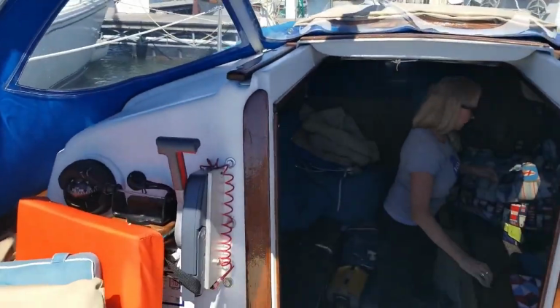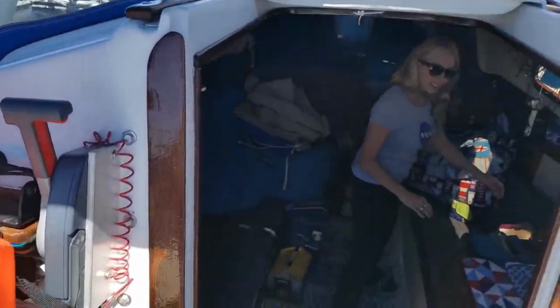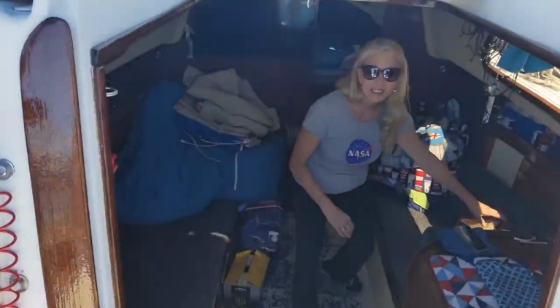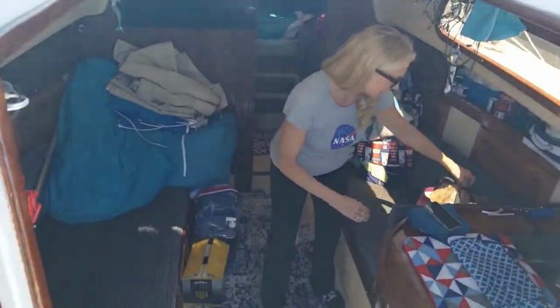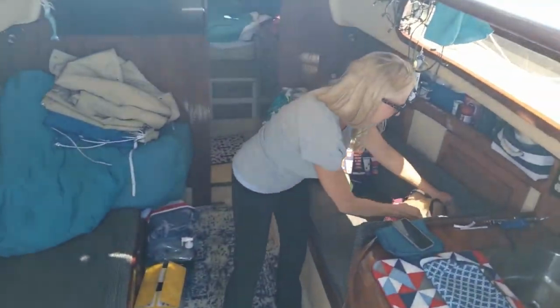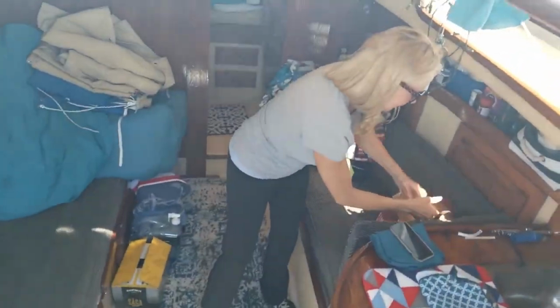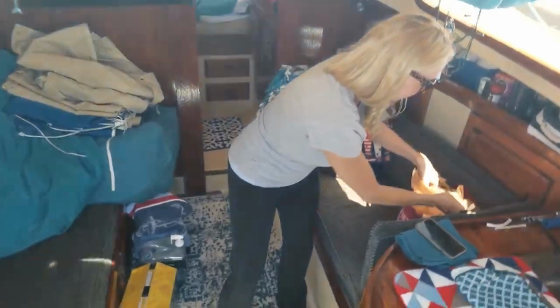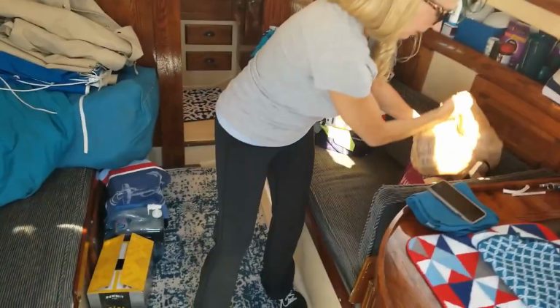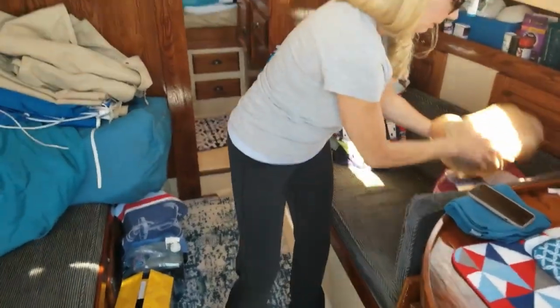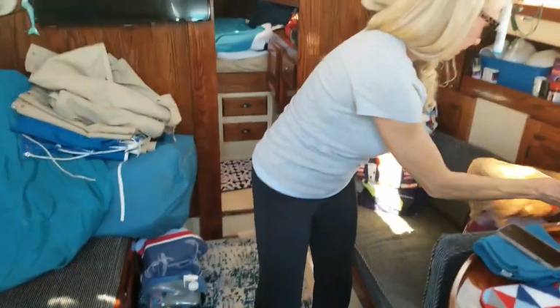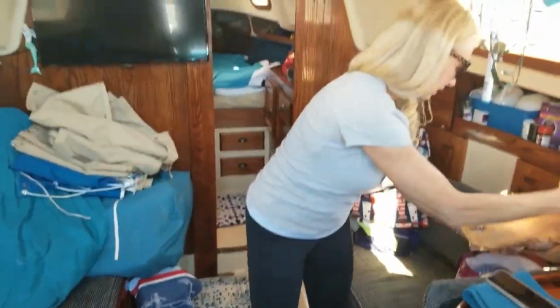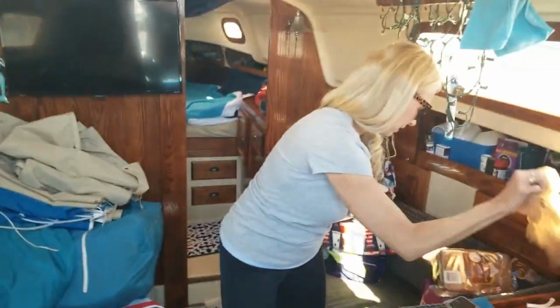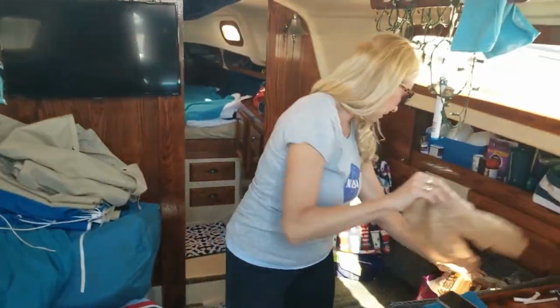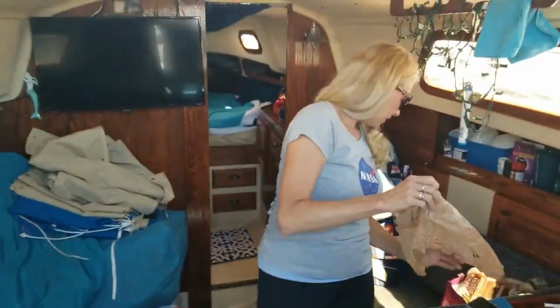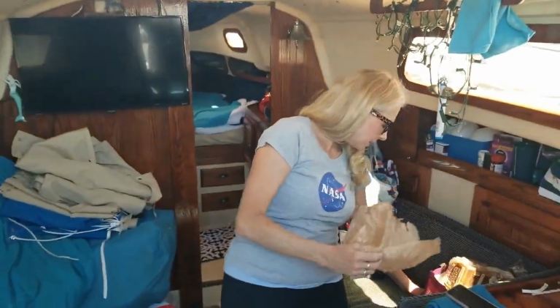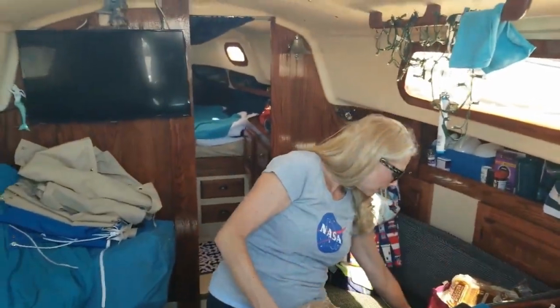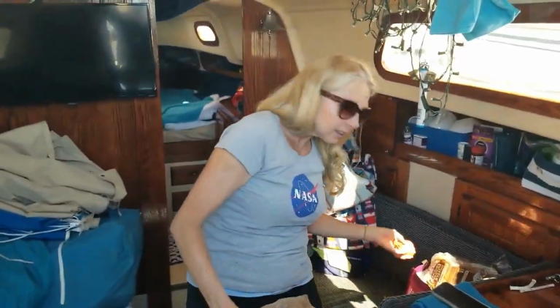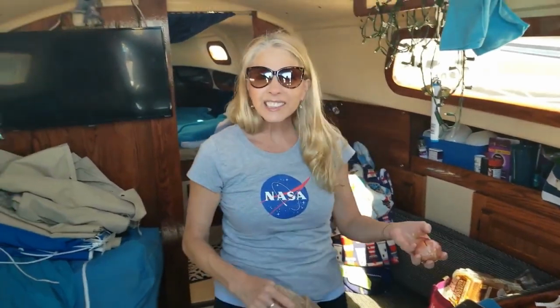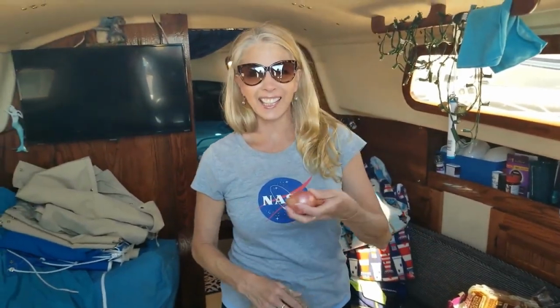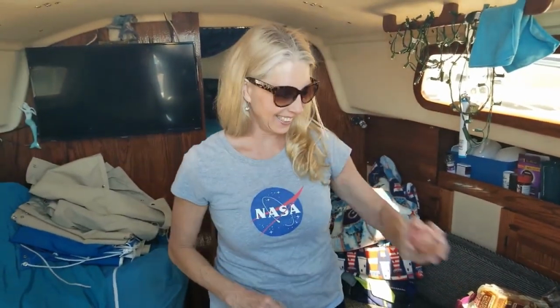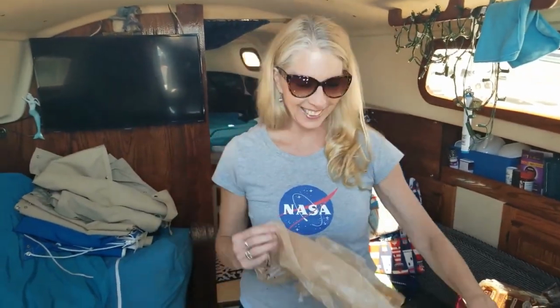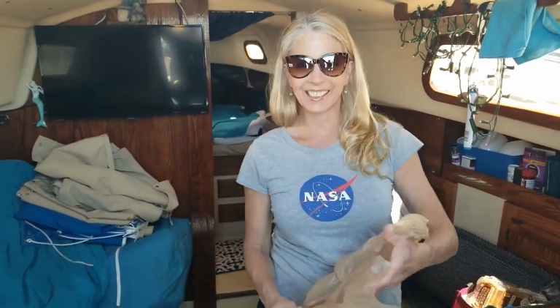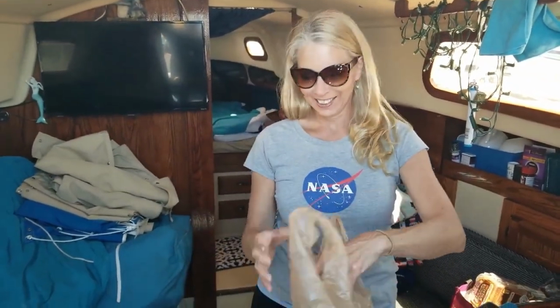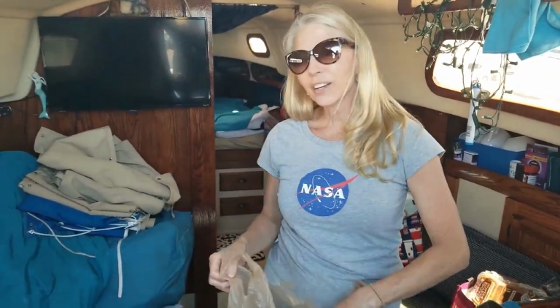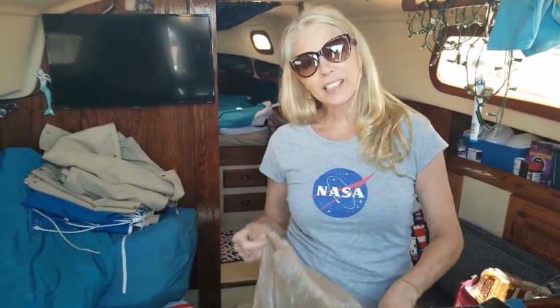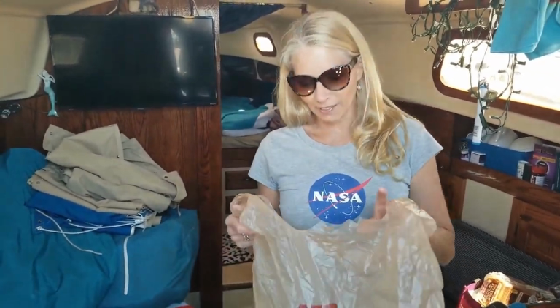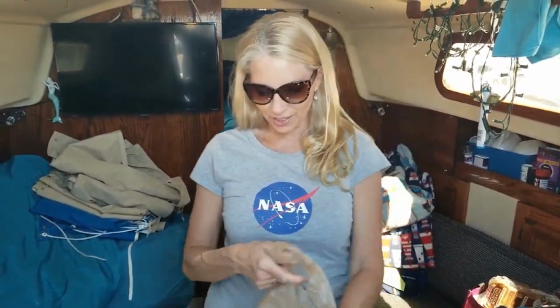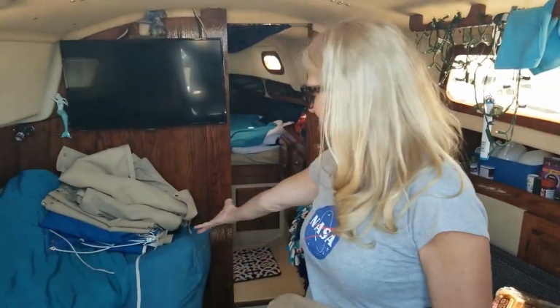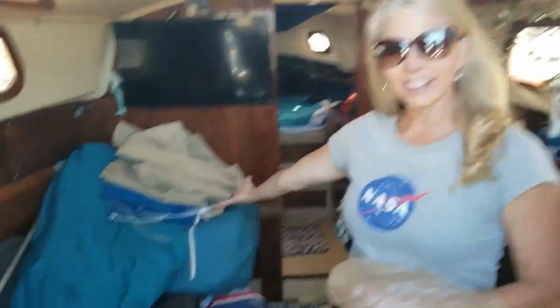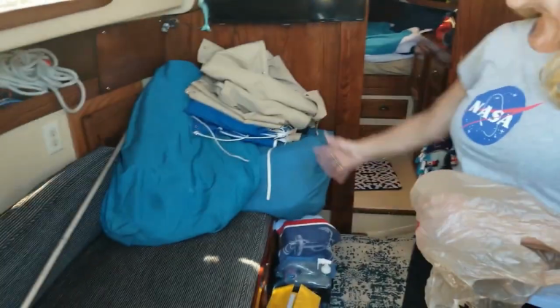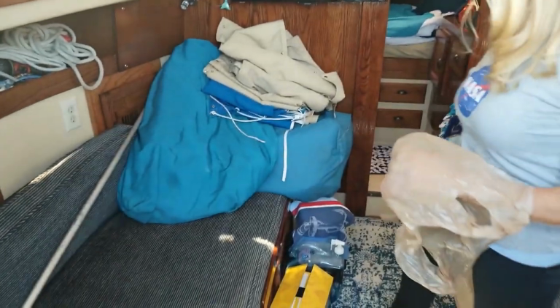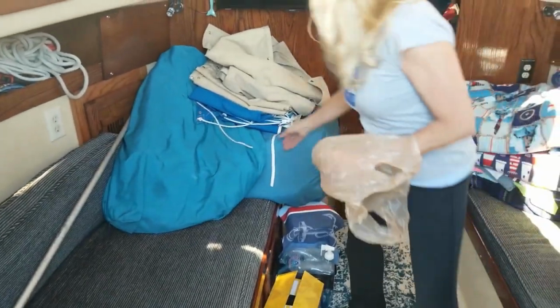So, how's it going? Do you have a lot of things on the list to do today or are we going to be able to go sailing? Let's go sailing. We've got to get the sails on first. They're all right here. We'll work on those today.